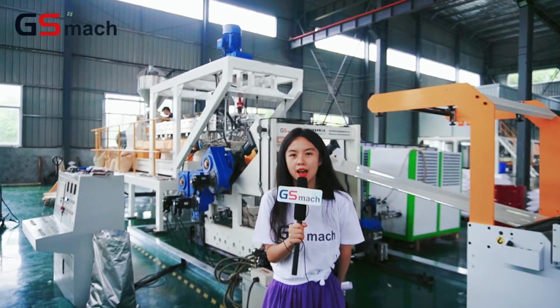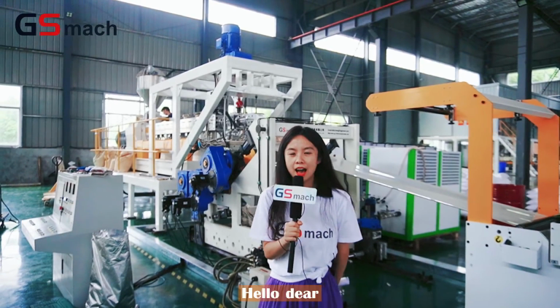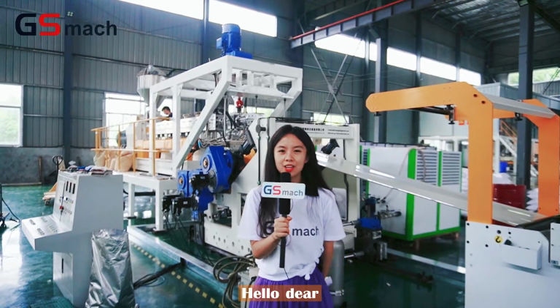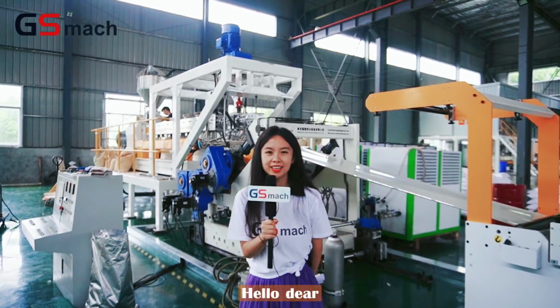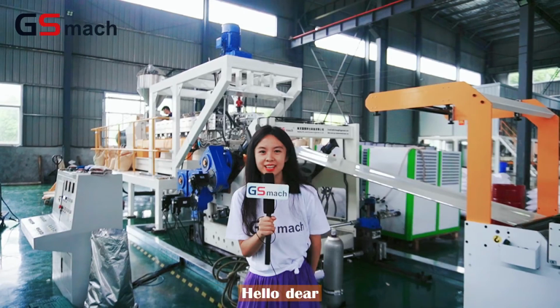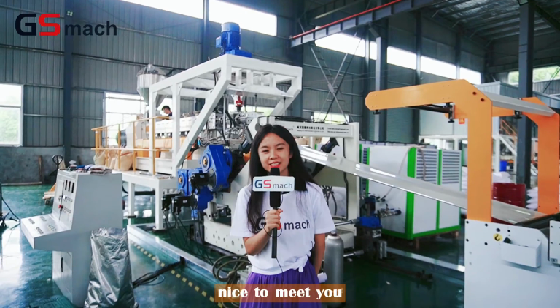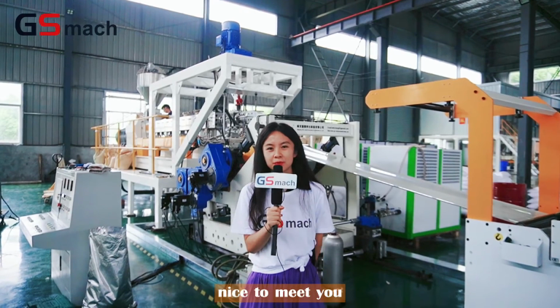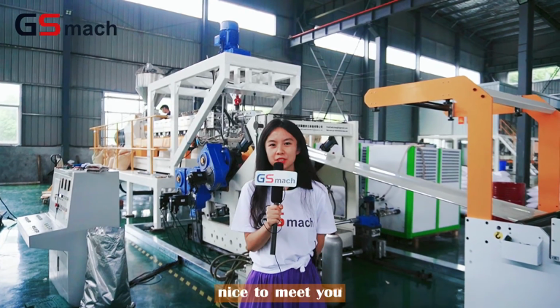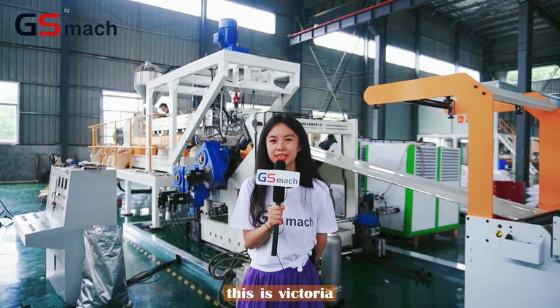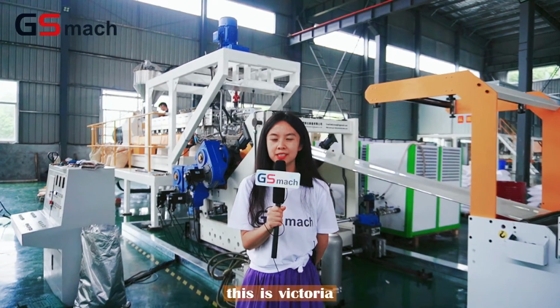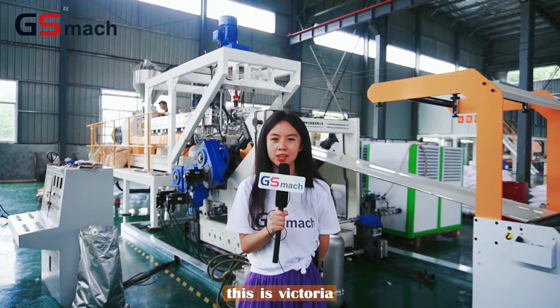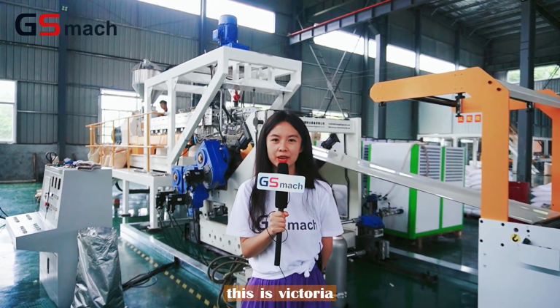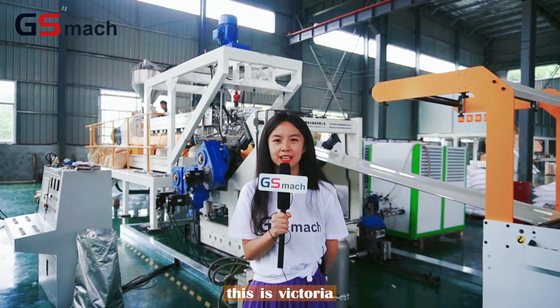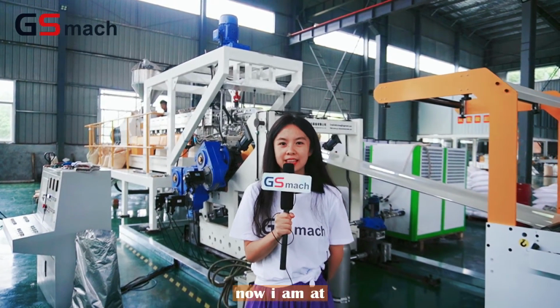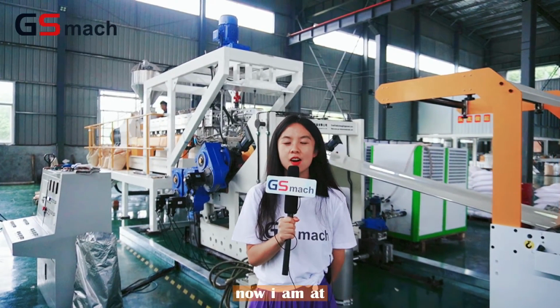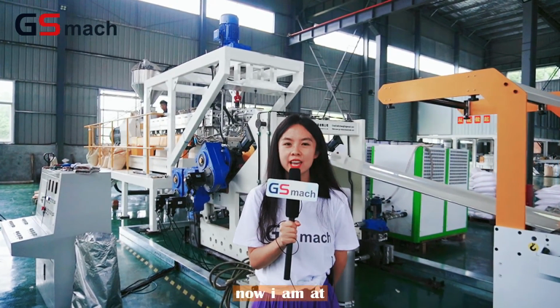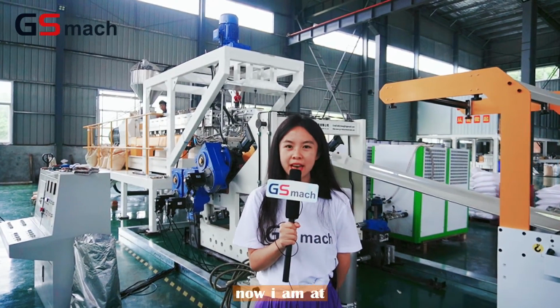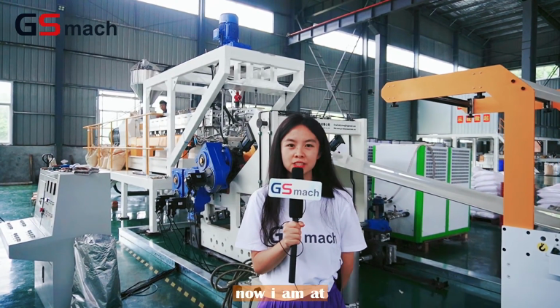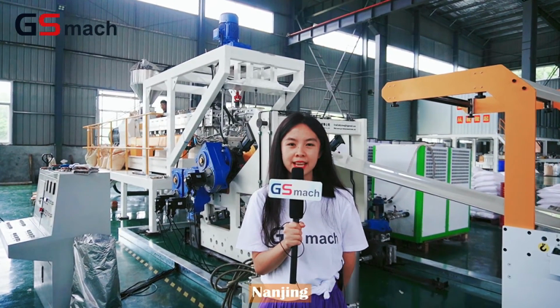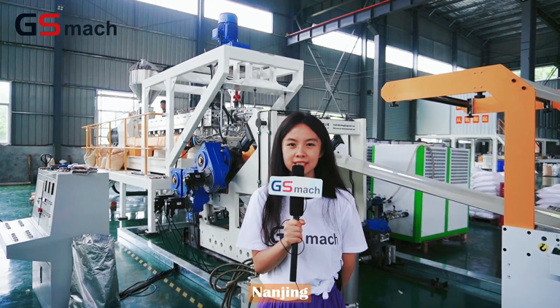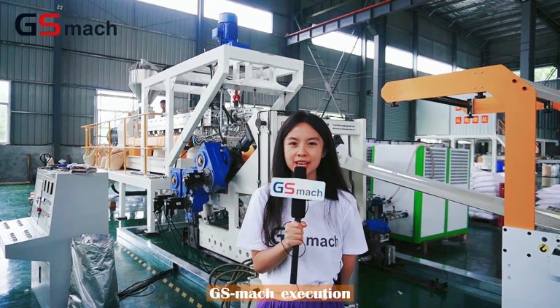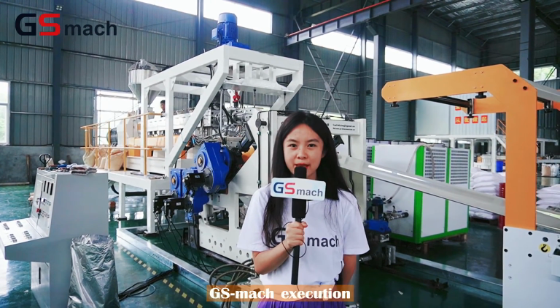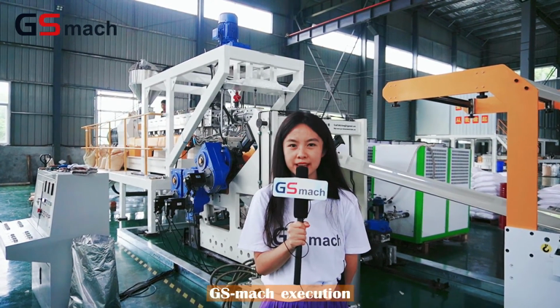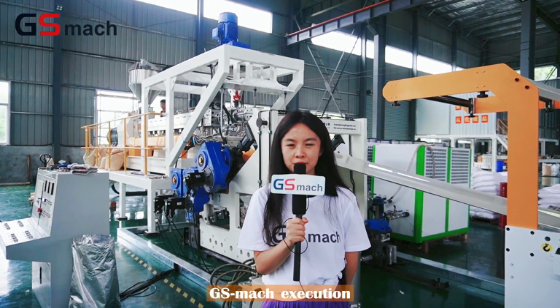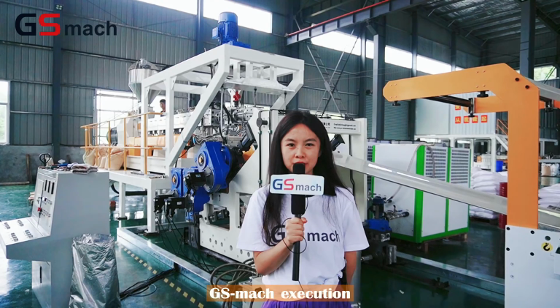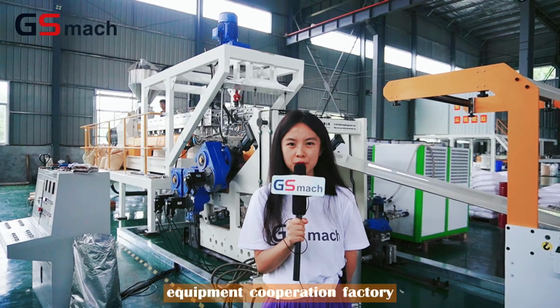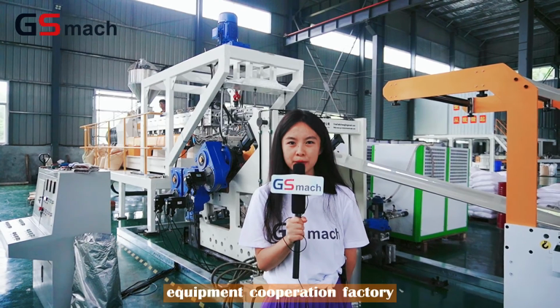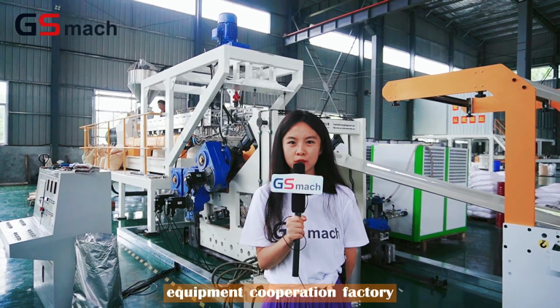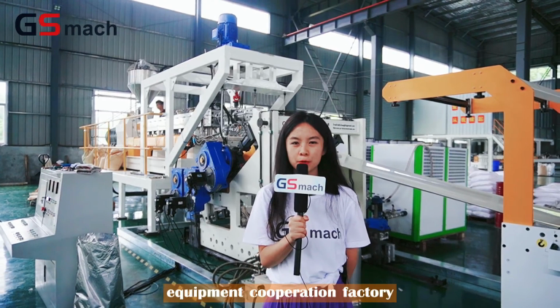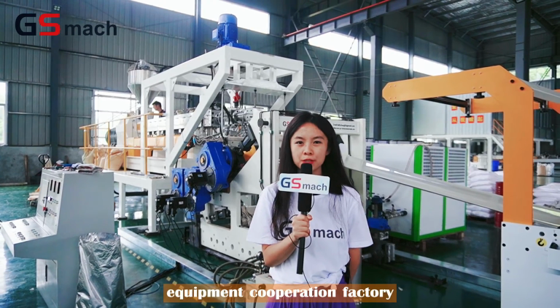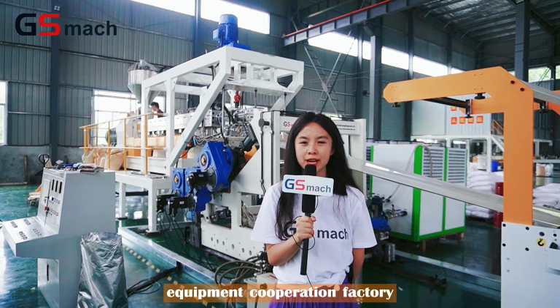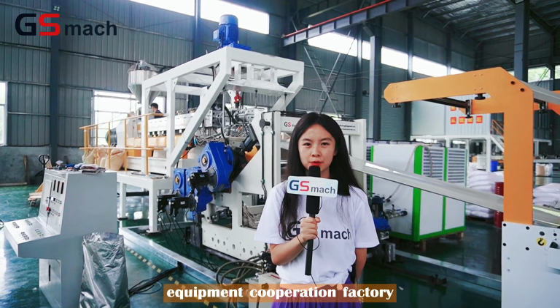Hello there, nice to meet you. This is Victoria. I am at Nanjing GSMesh Actuation Equipment Corporation Factory.